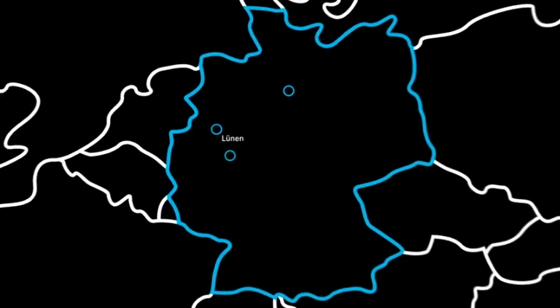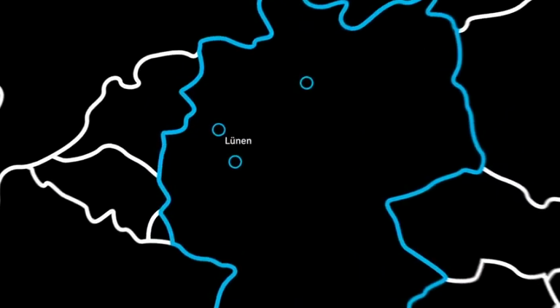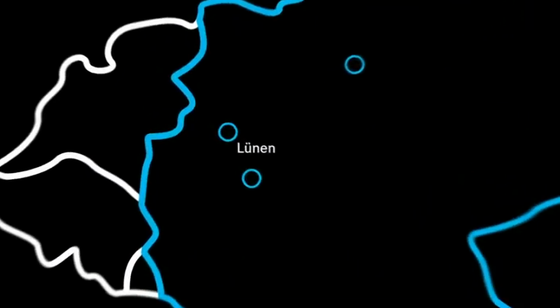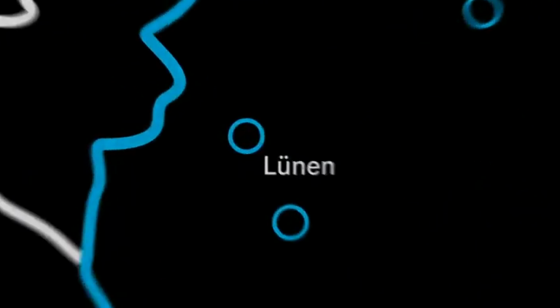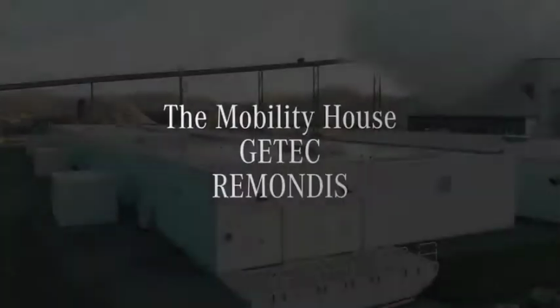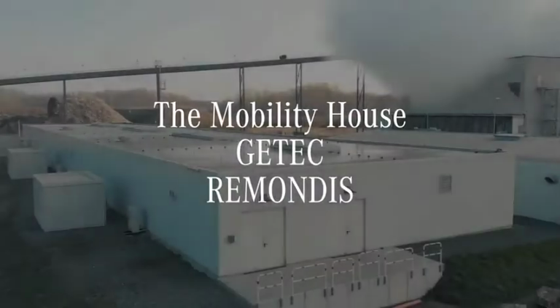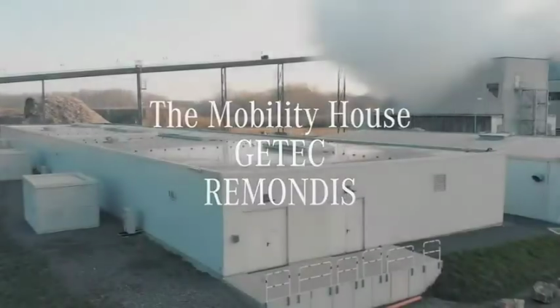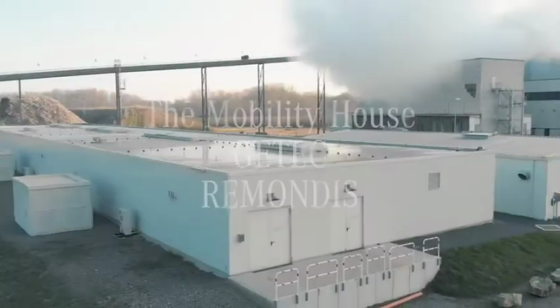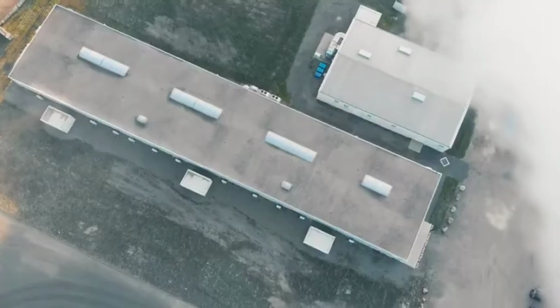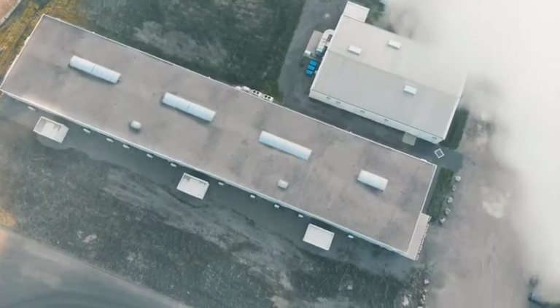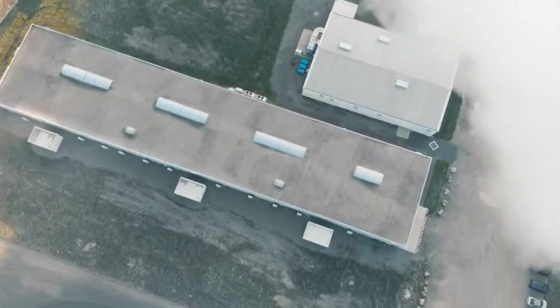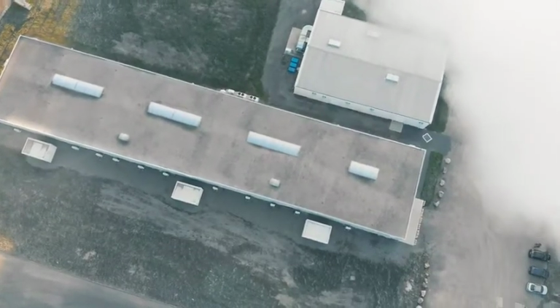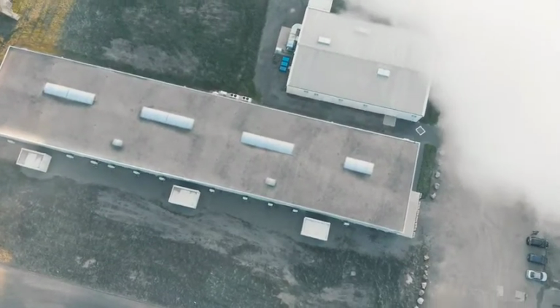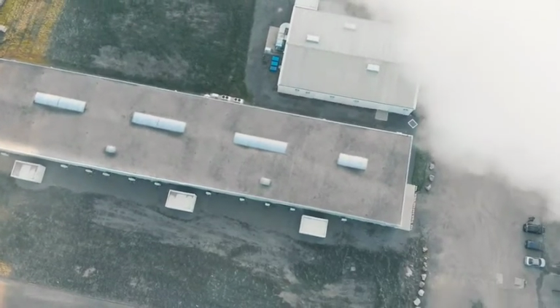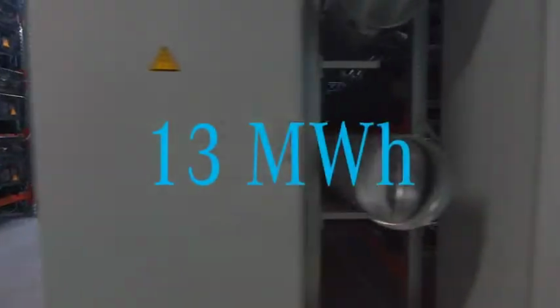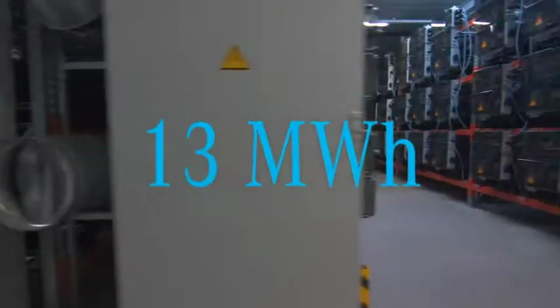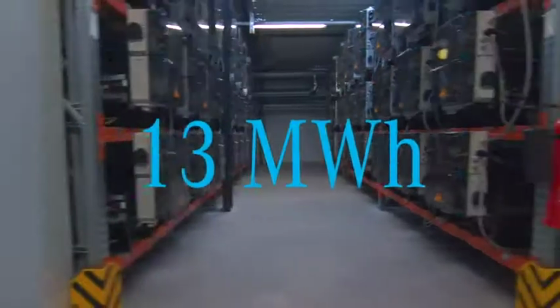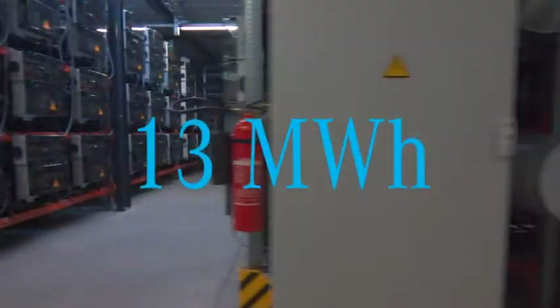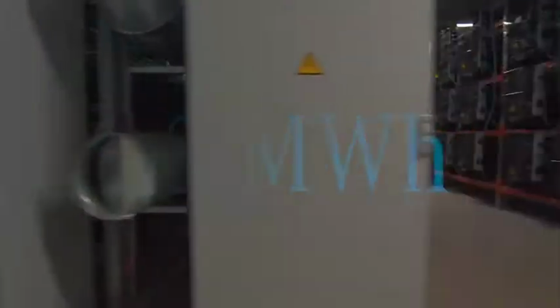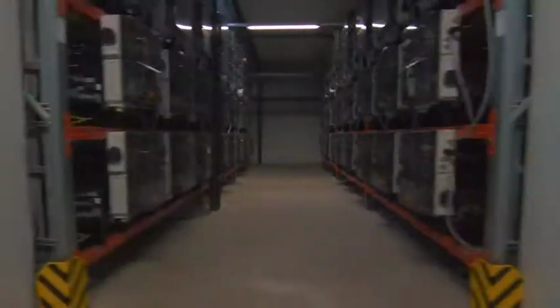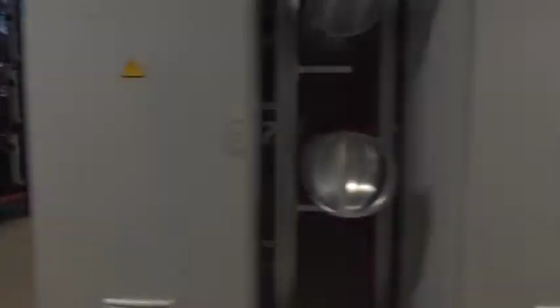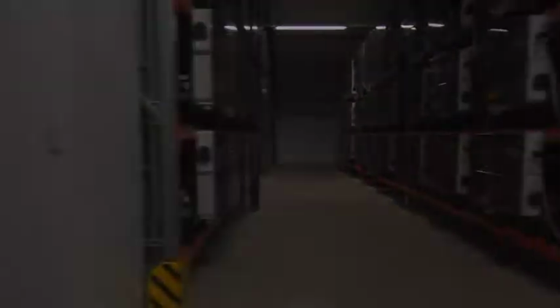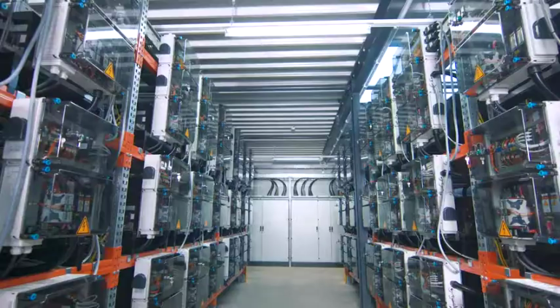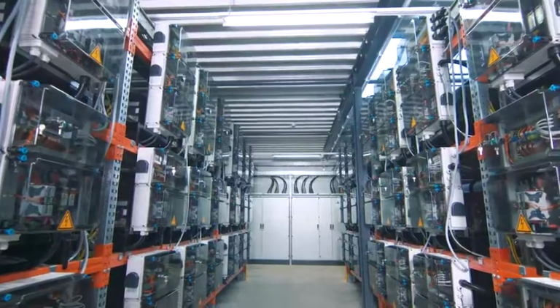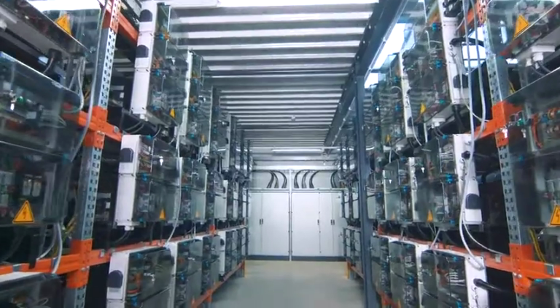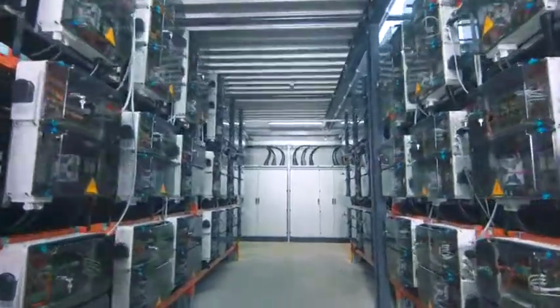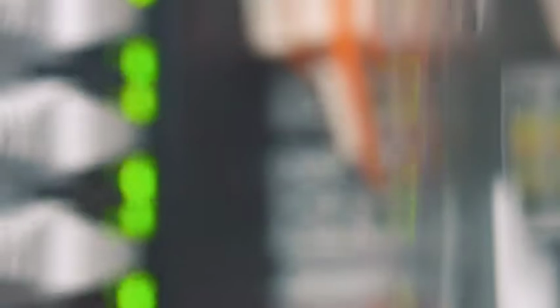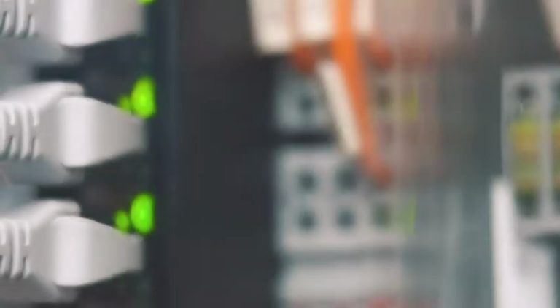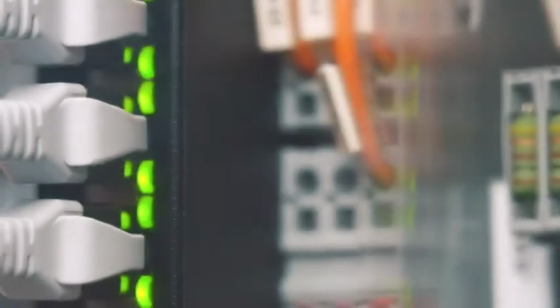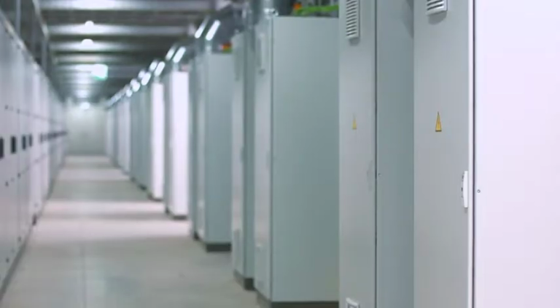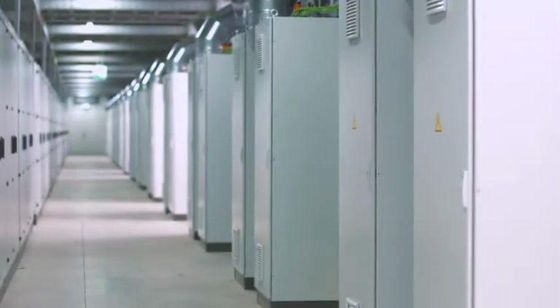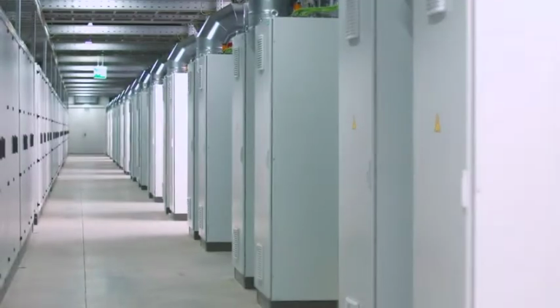Lünen is home of the world's largest second life energy storage facility. It comprises 1,000 modules with a capacity of 13 MWh and can store enough electricity to meet the daily requirements of around 2,300 households.